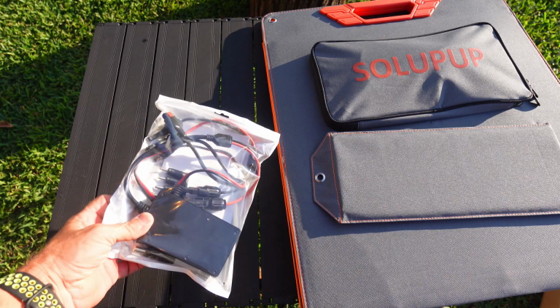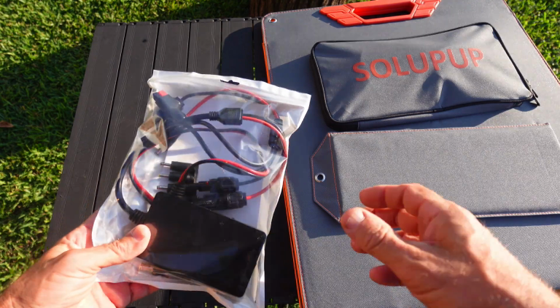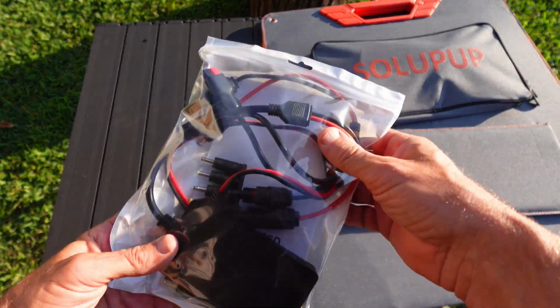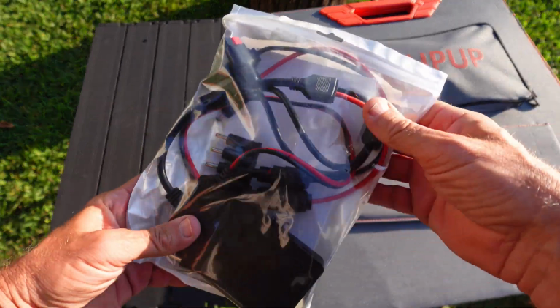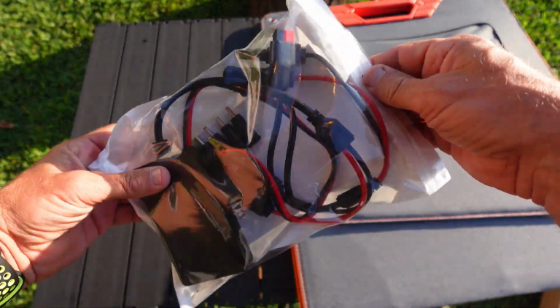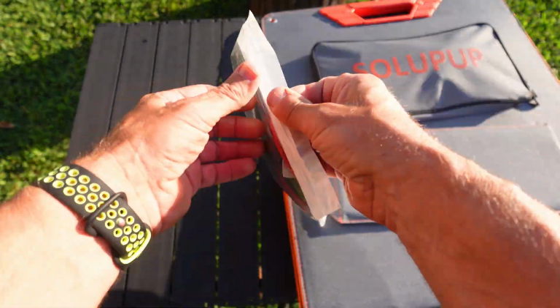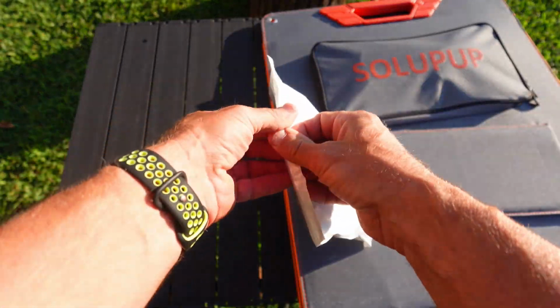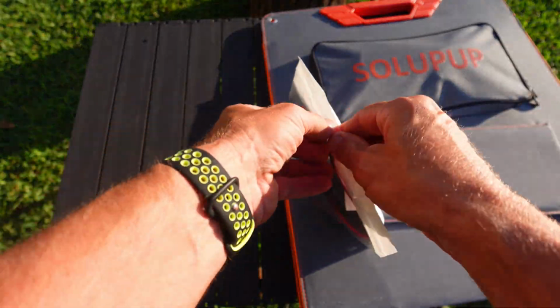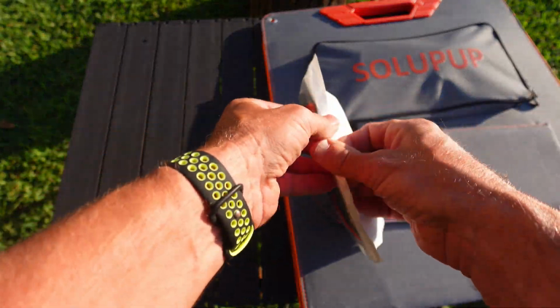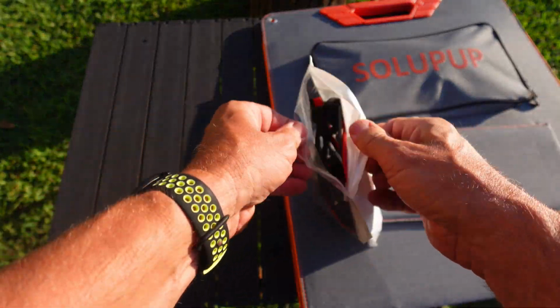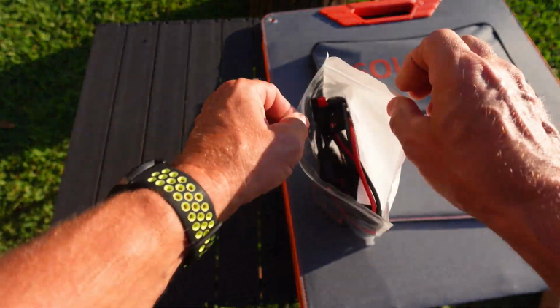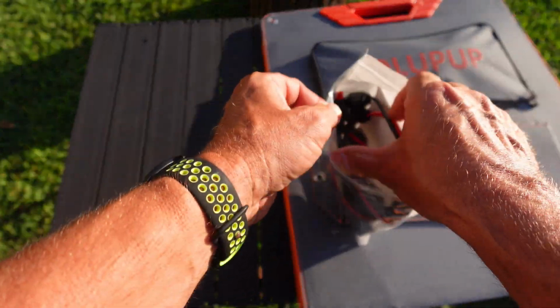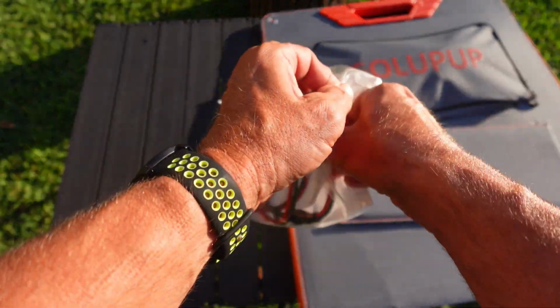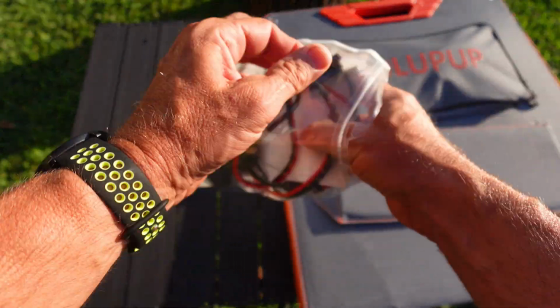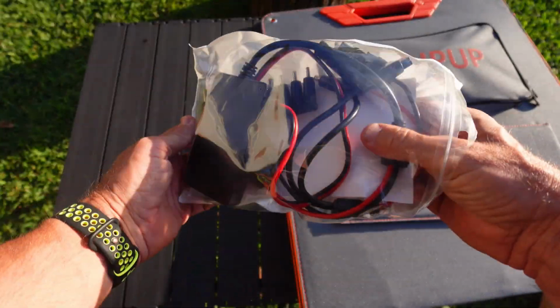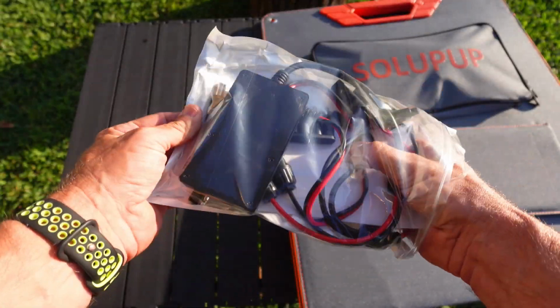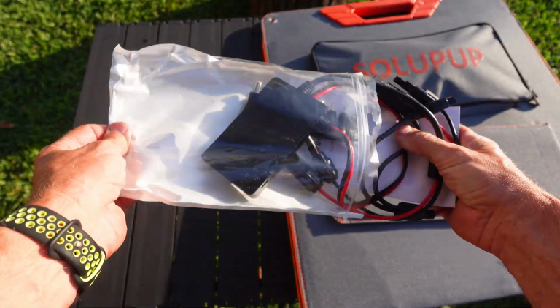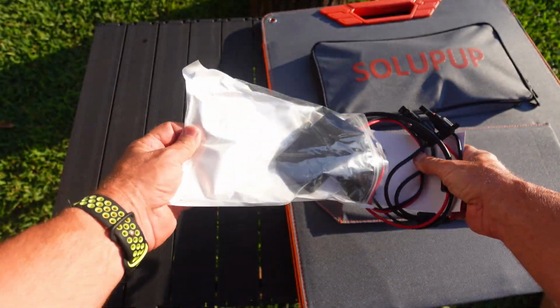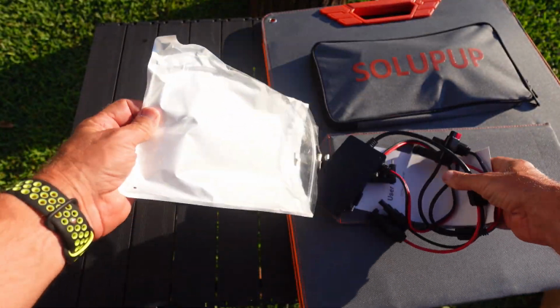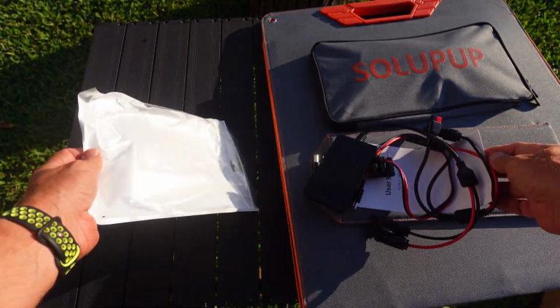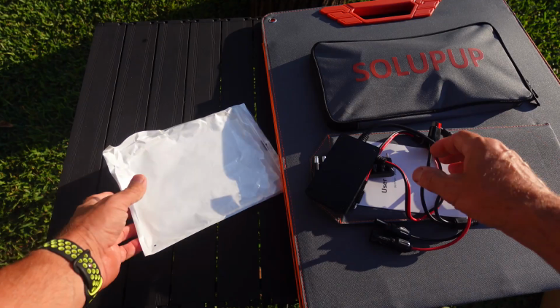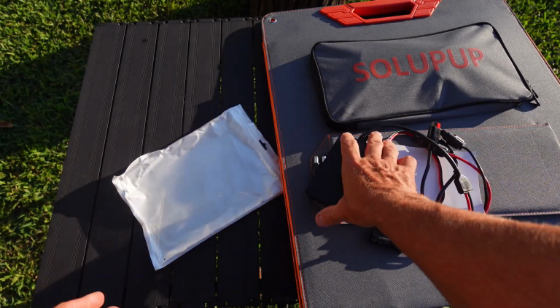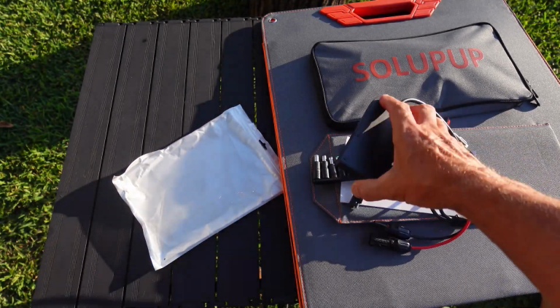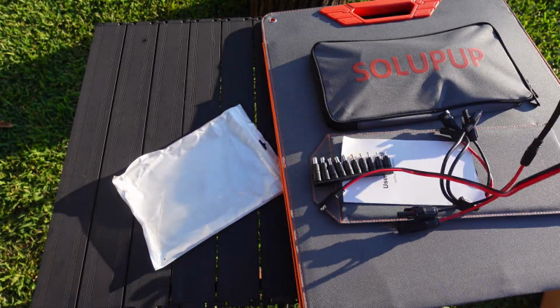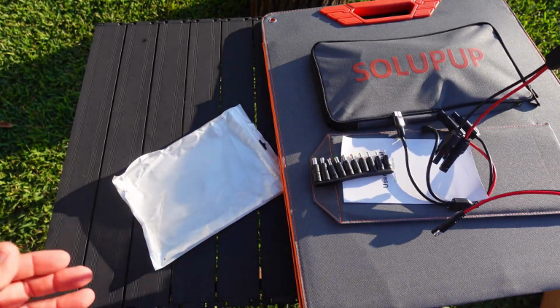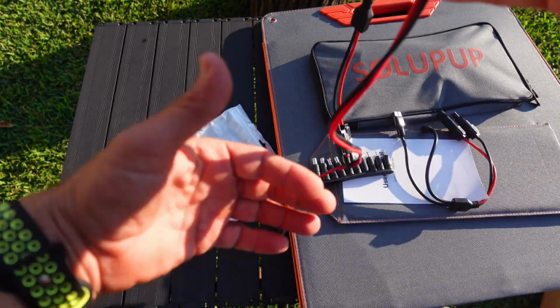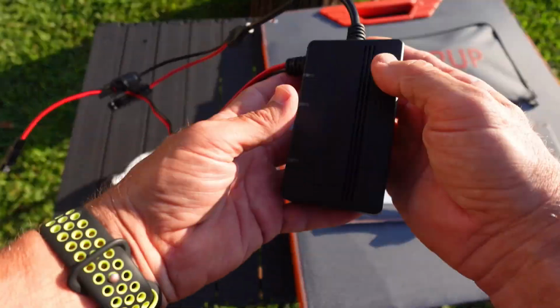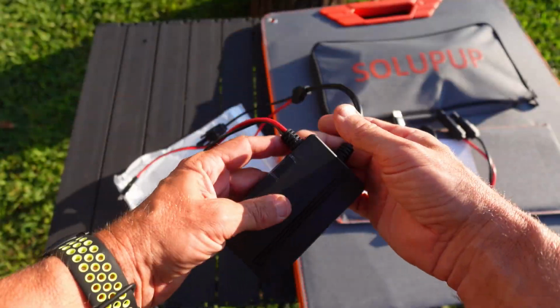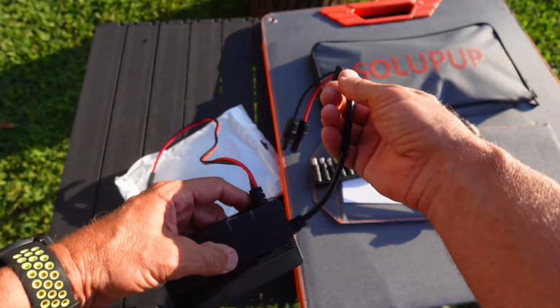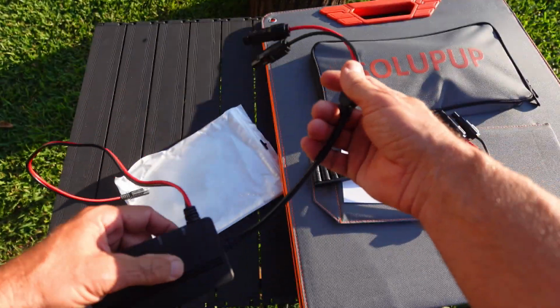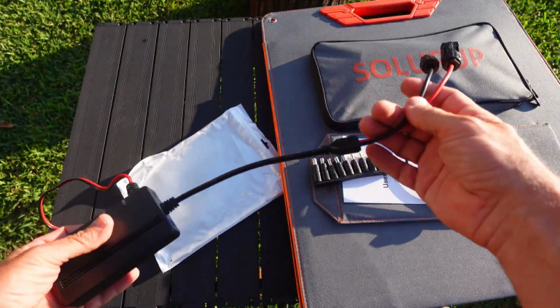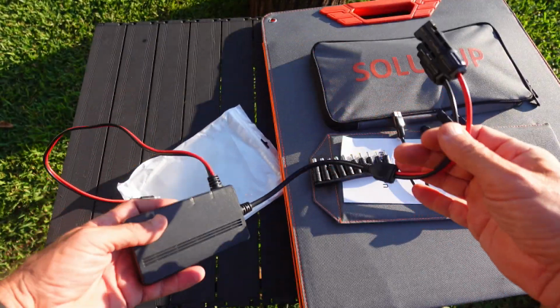Okay, first off, let me show you what you get with this thing. So it came with this package right here. I've already had this thing out and used it, verified everything was good on it, and it definitely works really well.